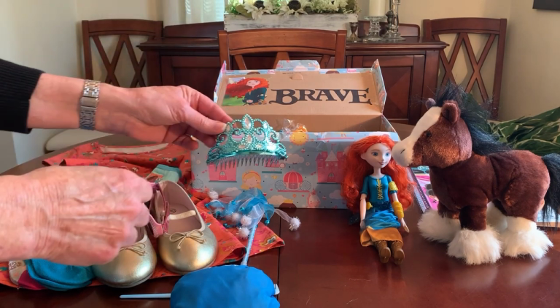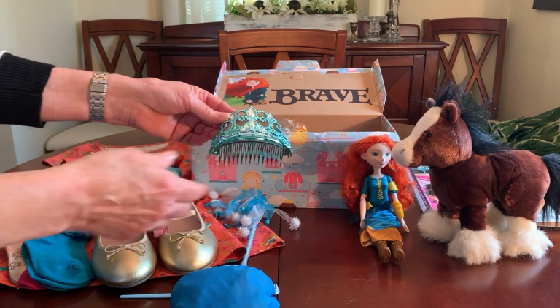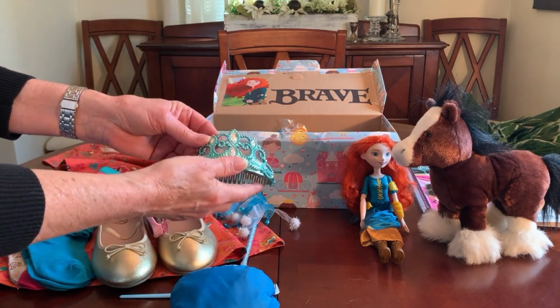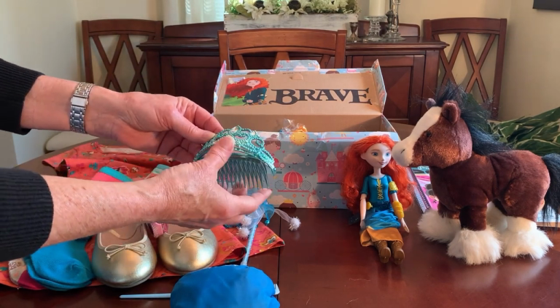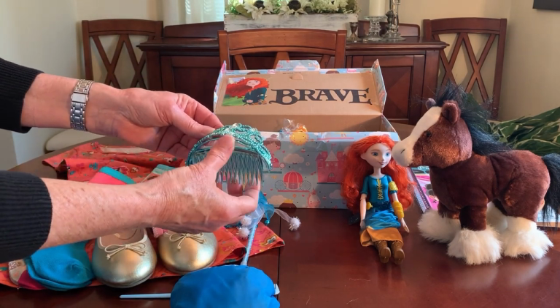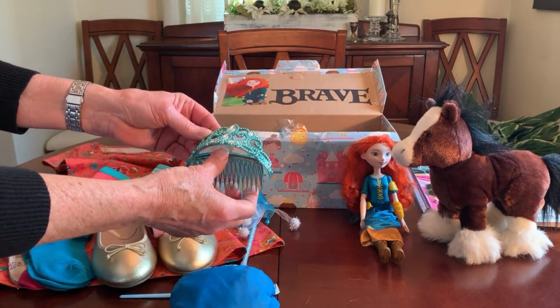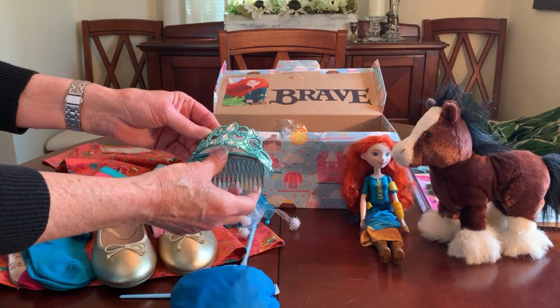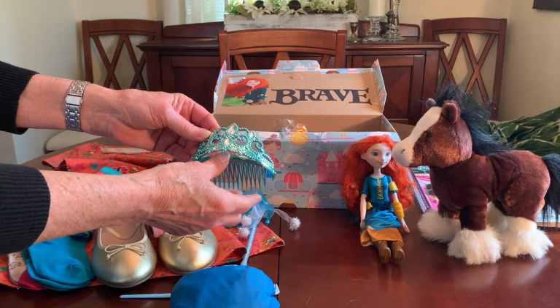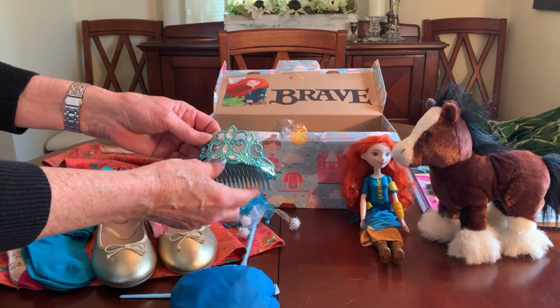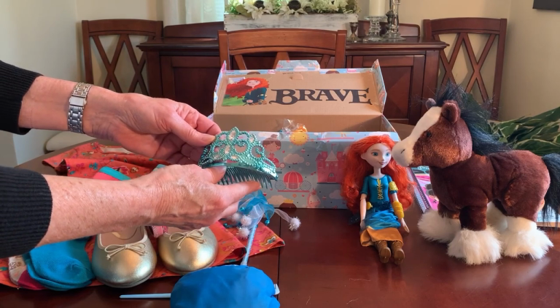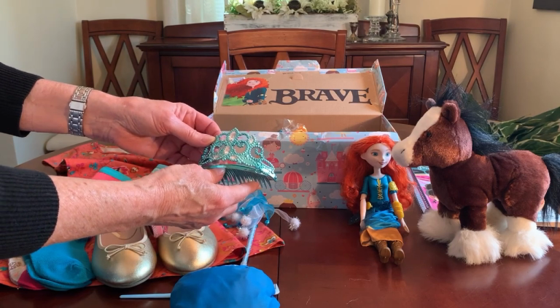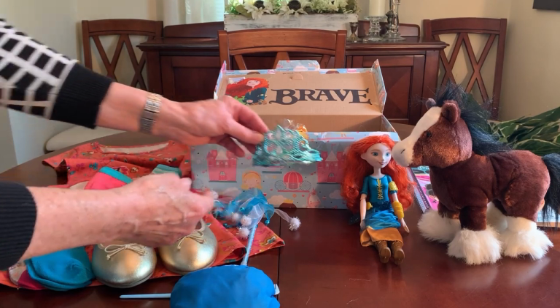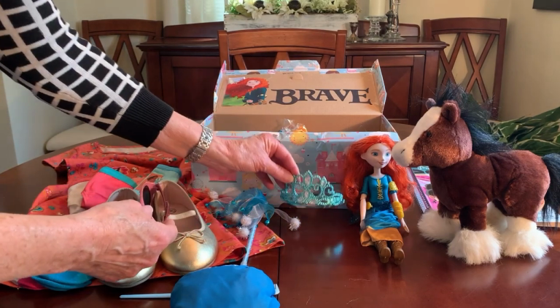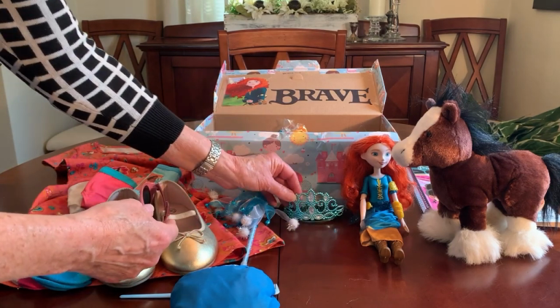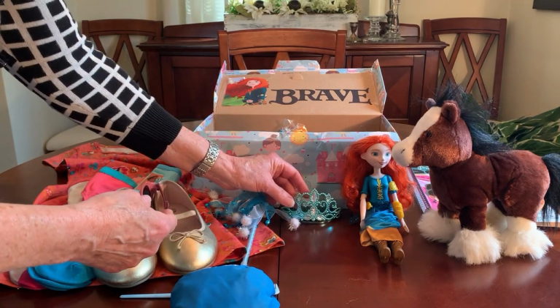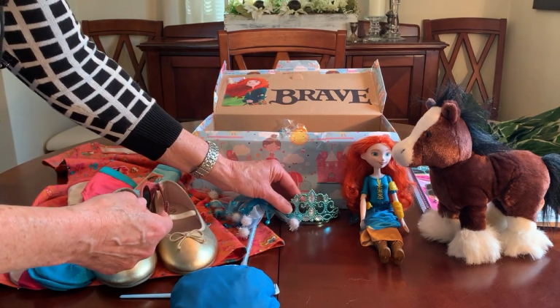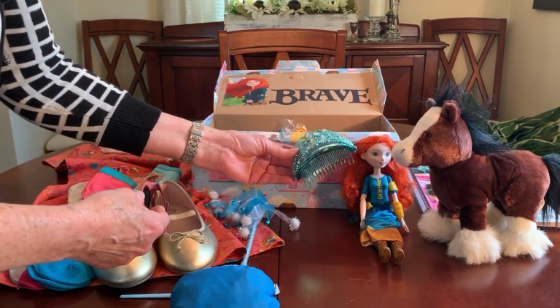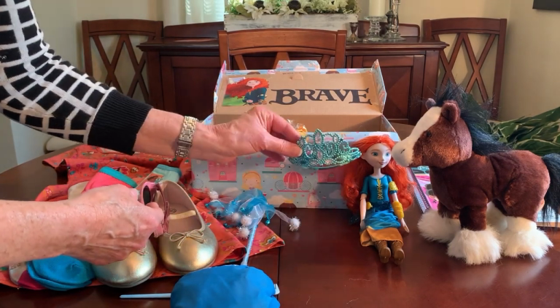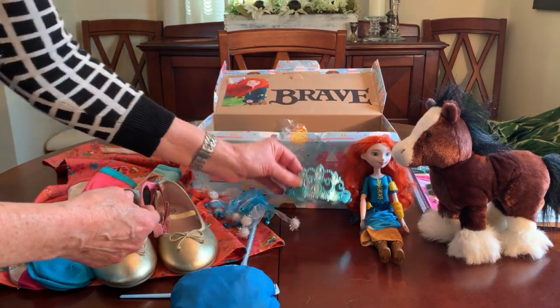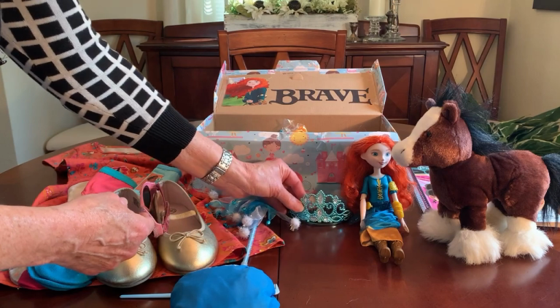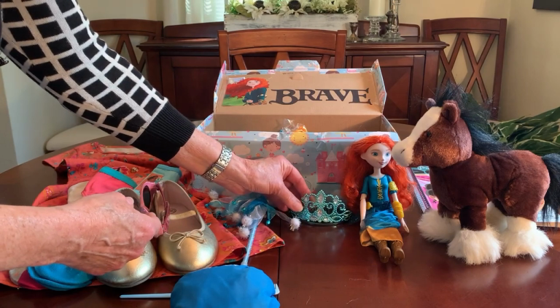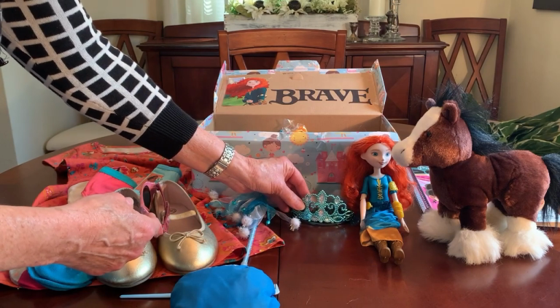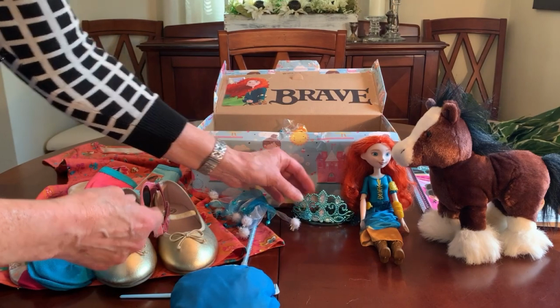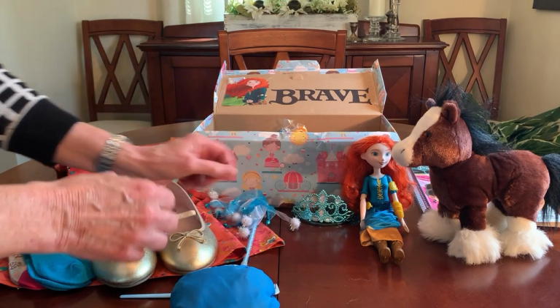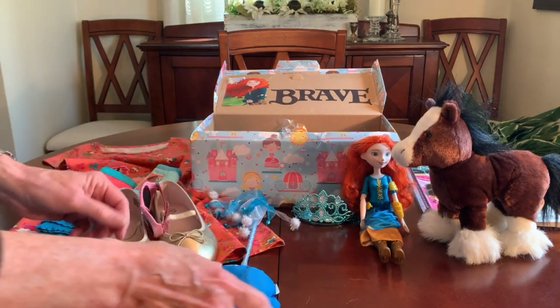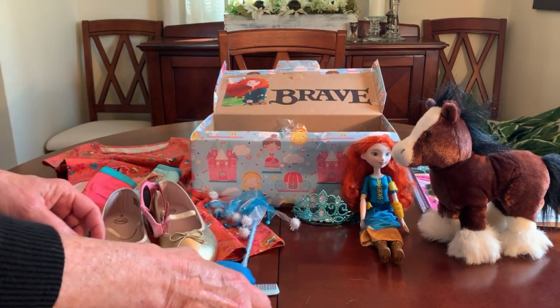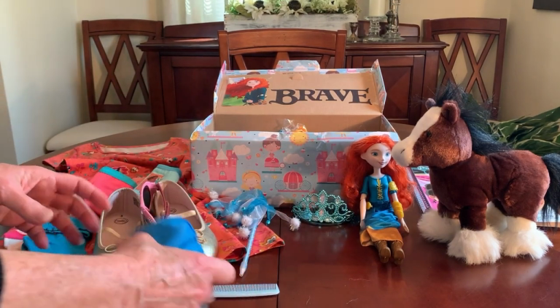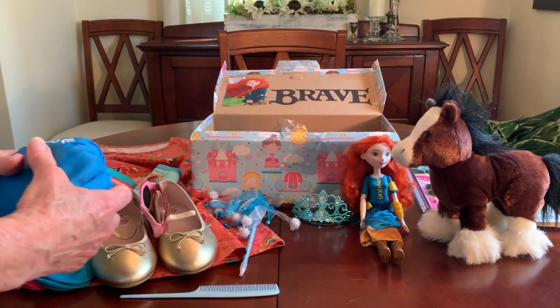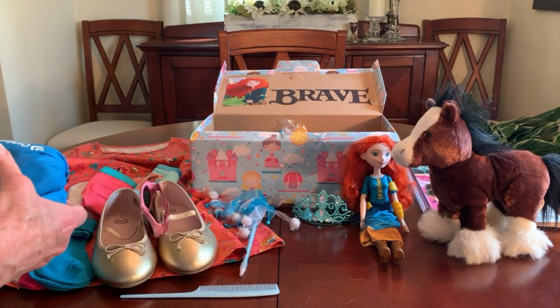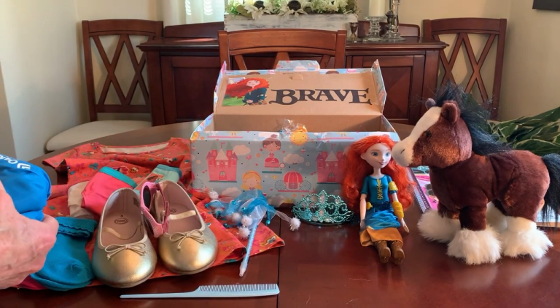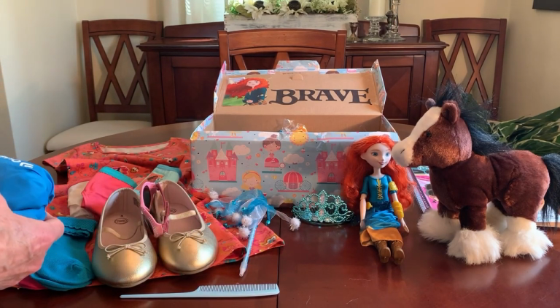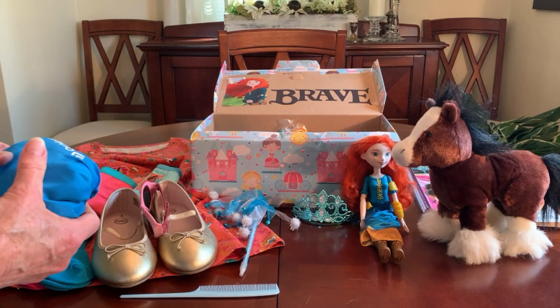I think this one was about a dollar eighty, so I paid around 92 cents. There was only this one left so I didn't want to wait to see if it went down further because it wouldn't have been there.